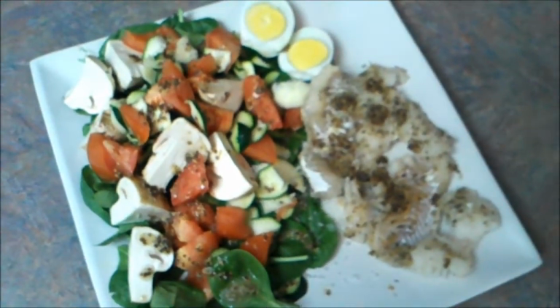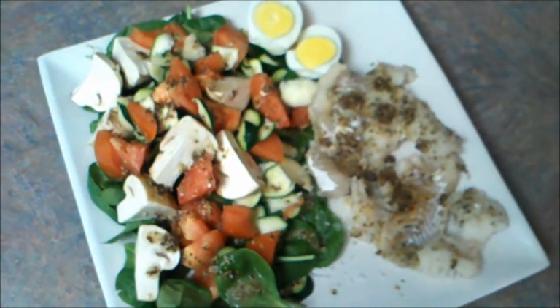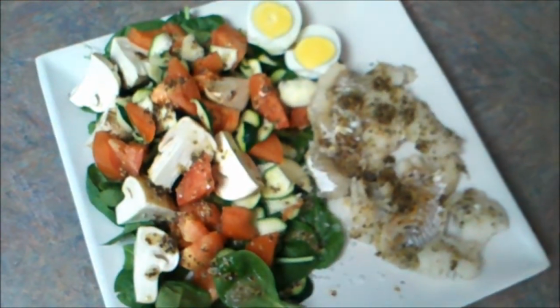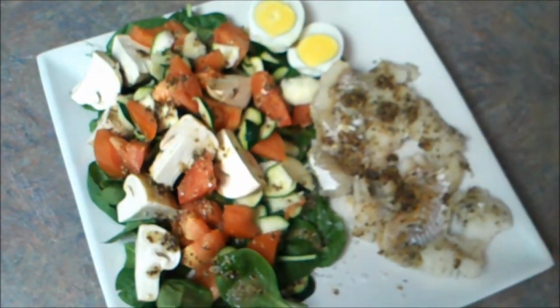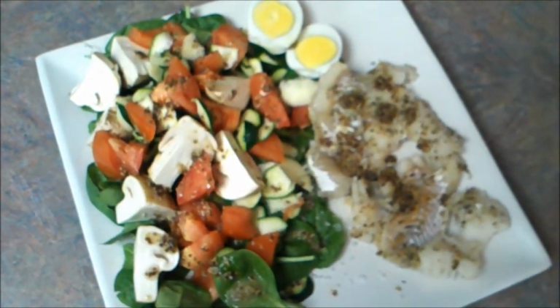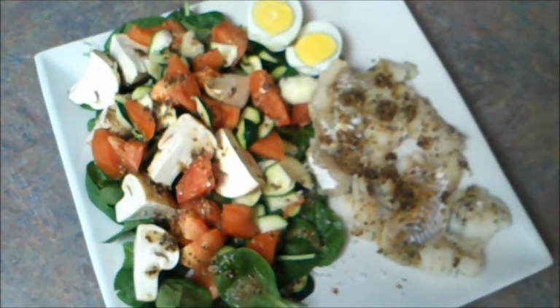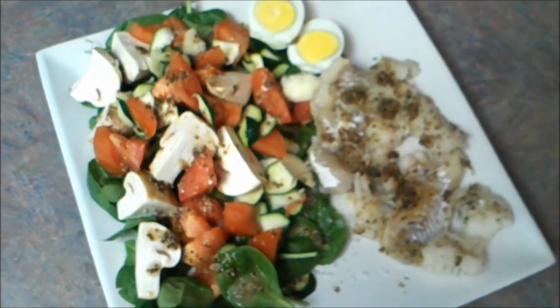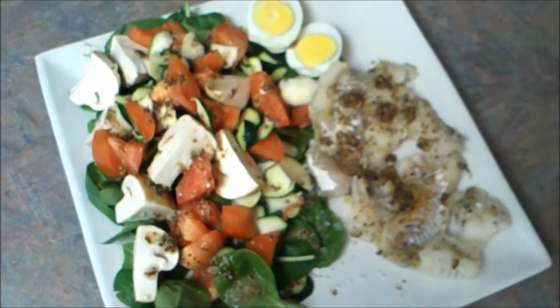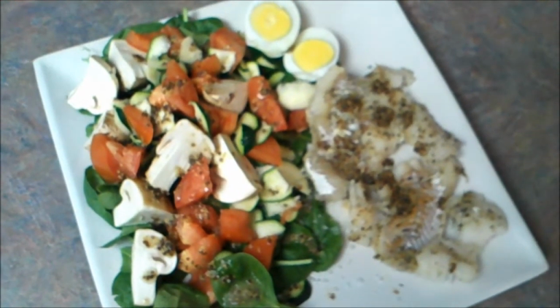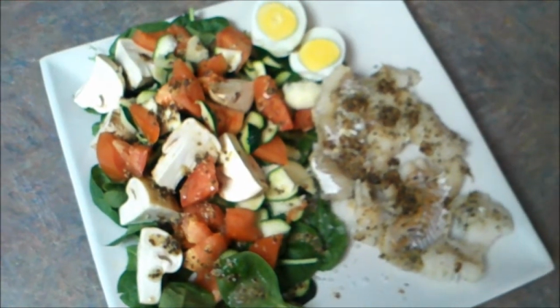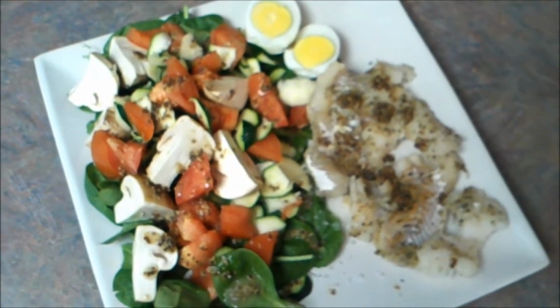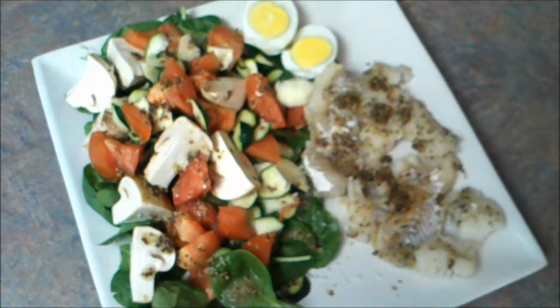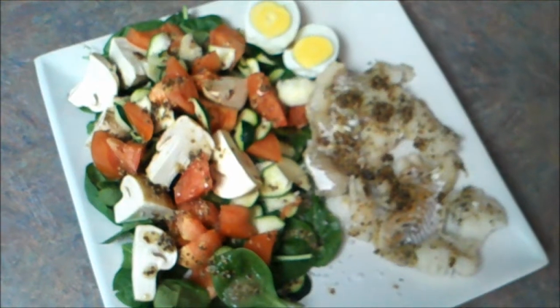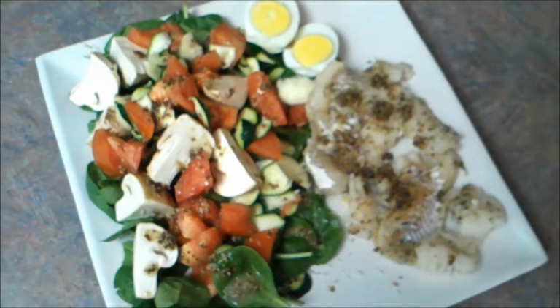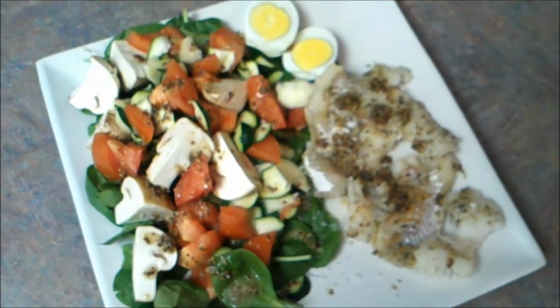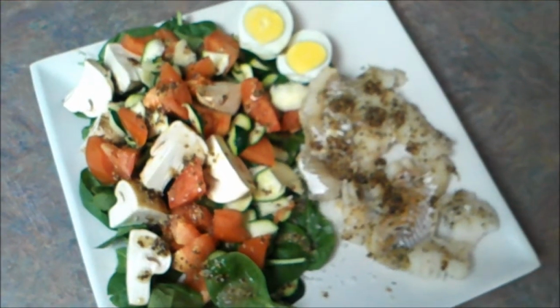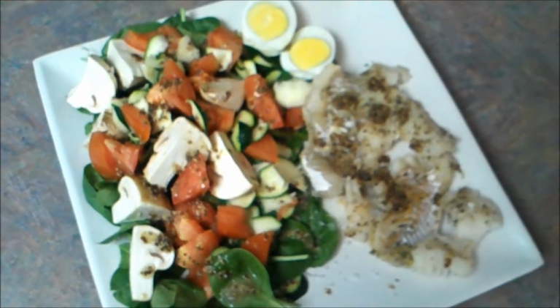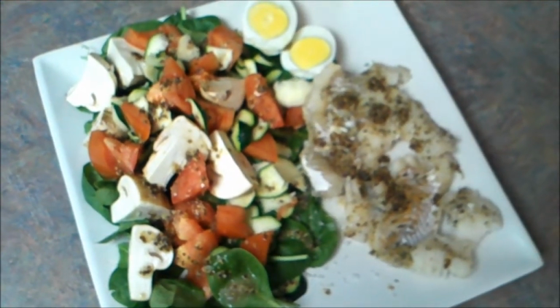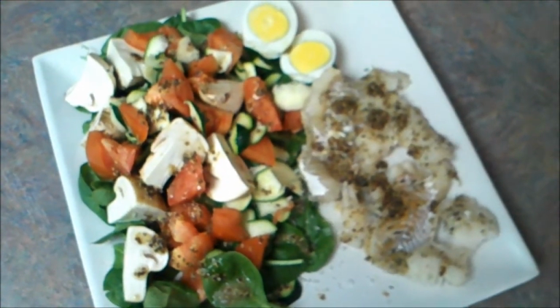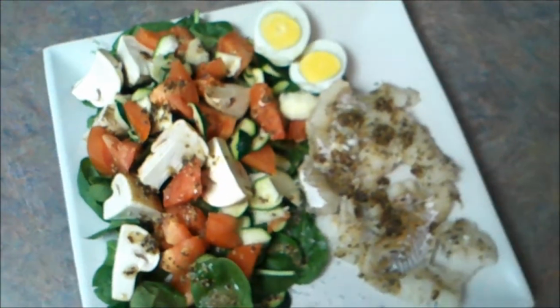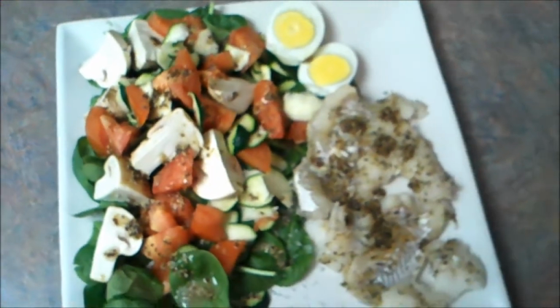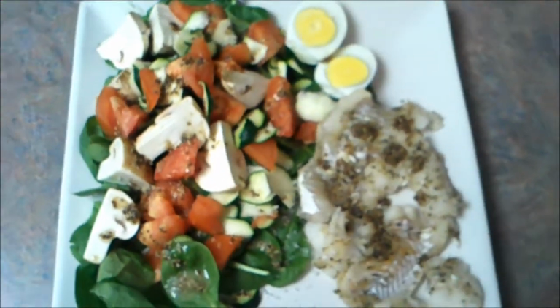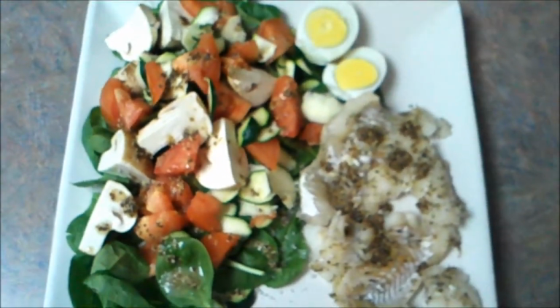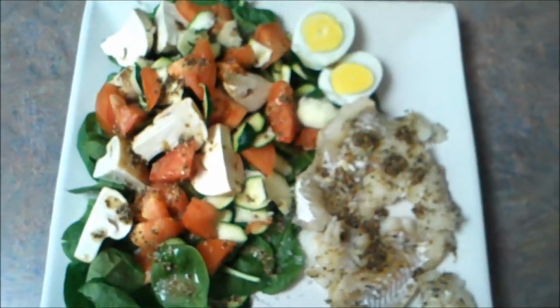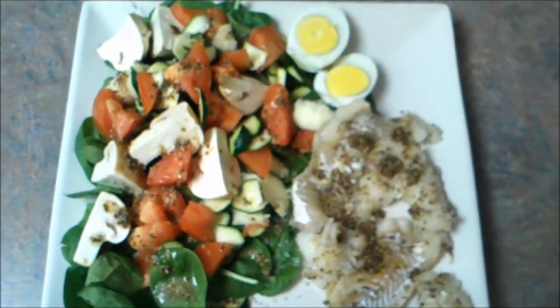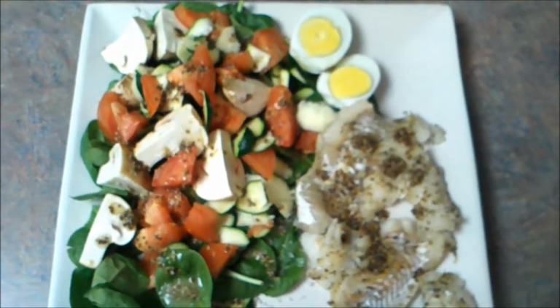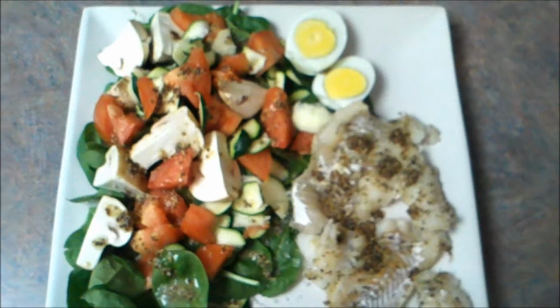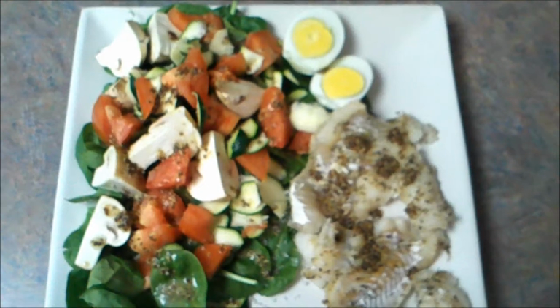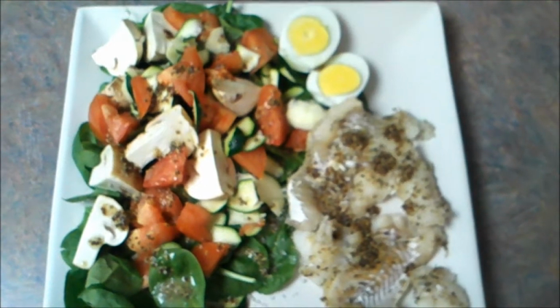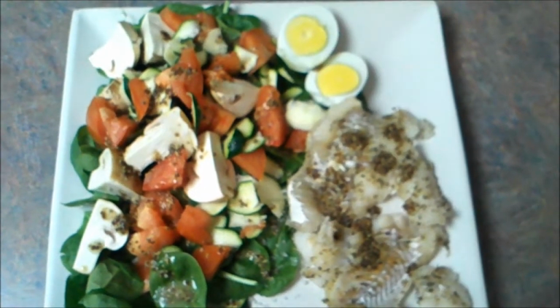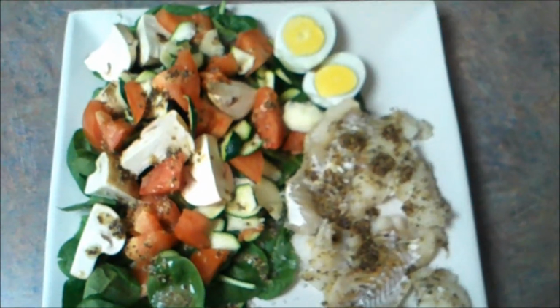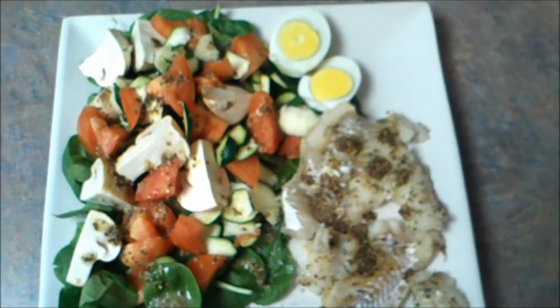This dish is simple, easy to make and it's healthy. I really love it and I hope you enjoy it too. With love.